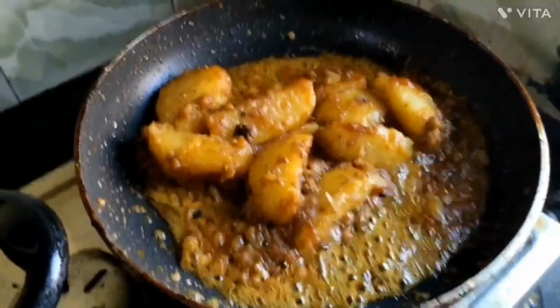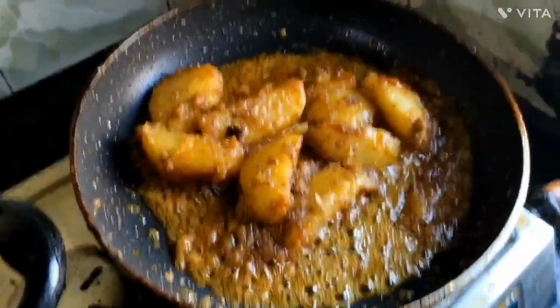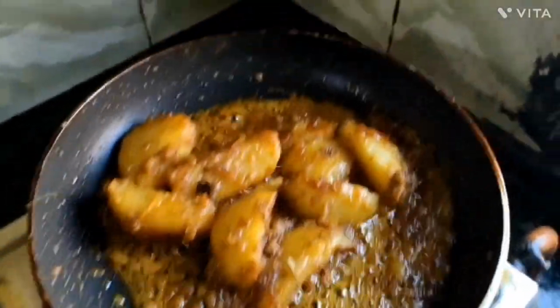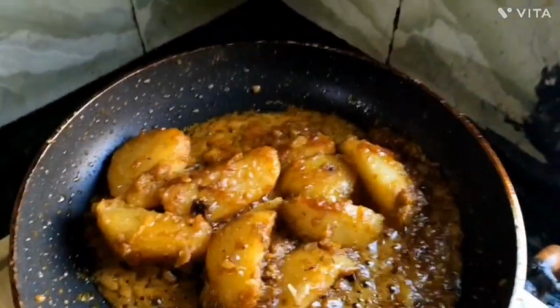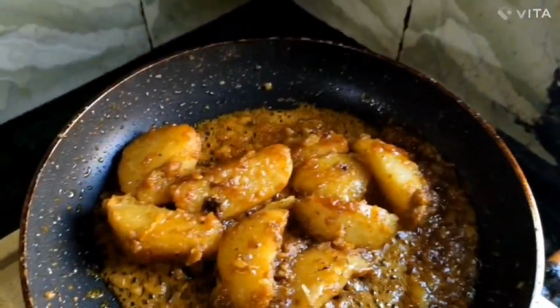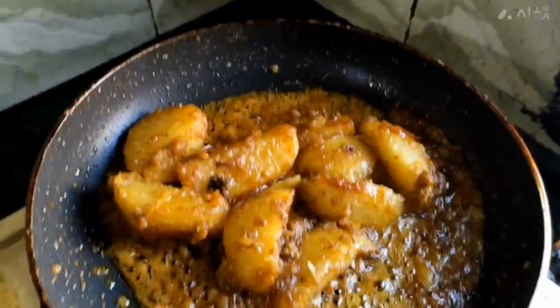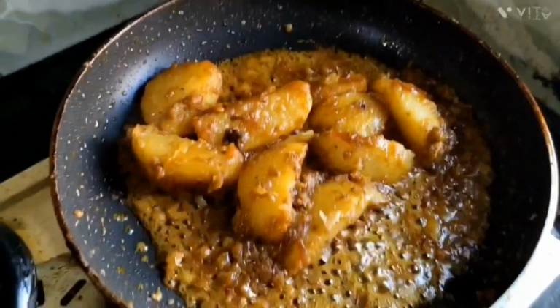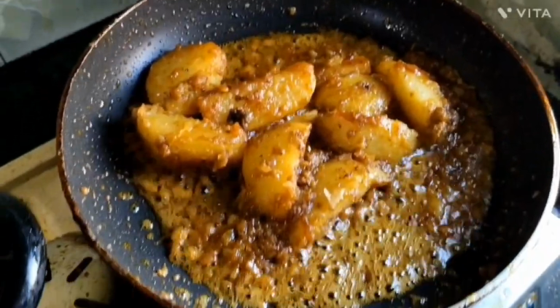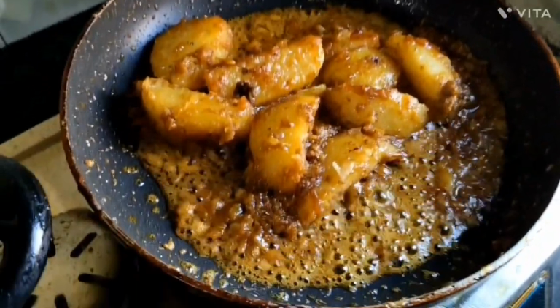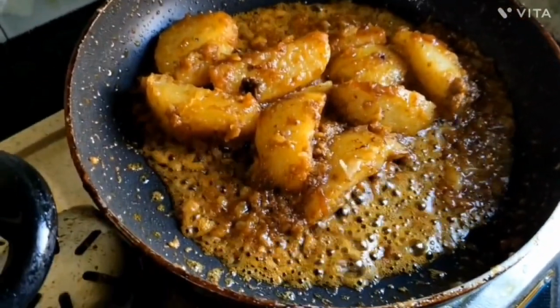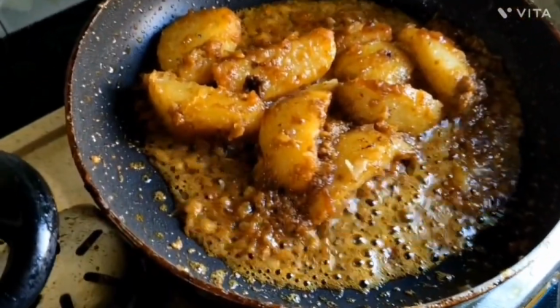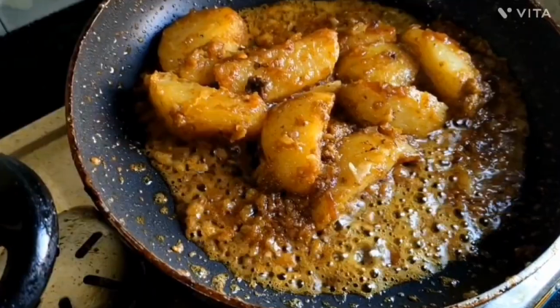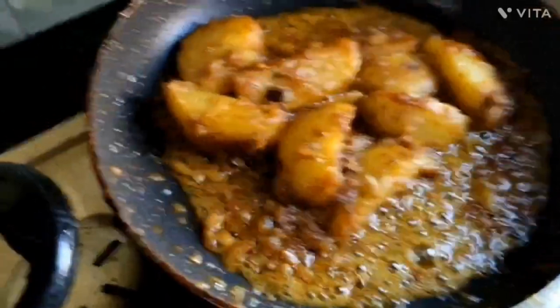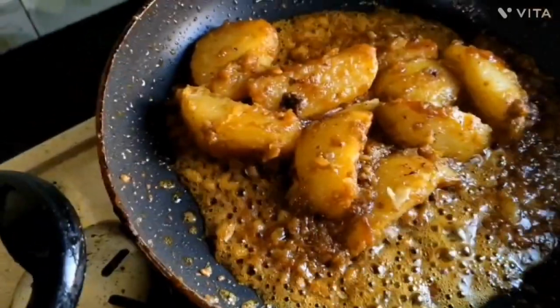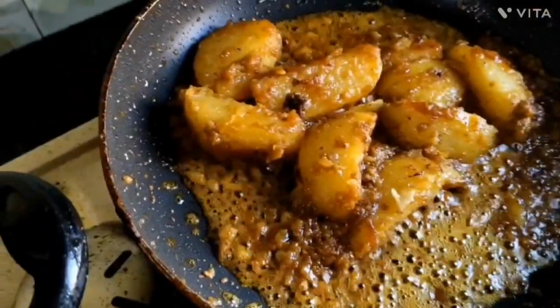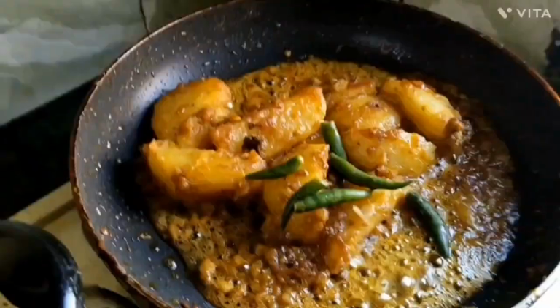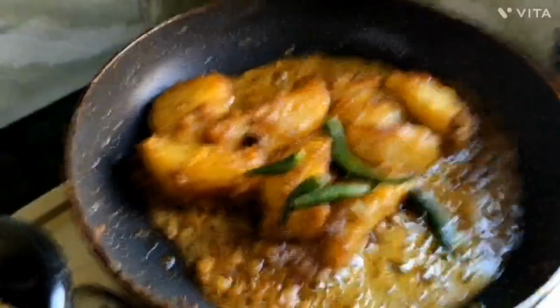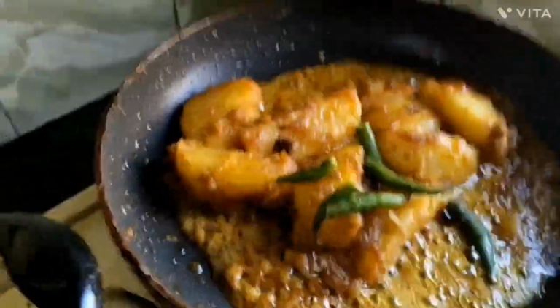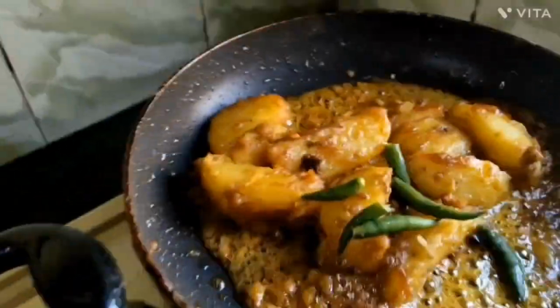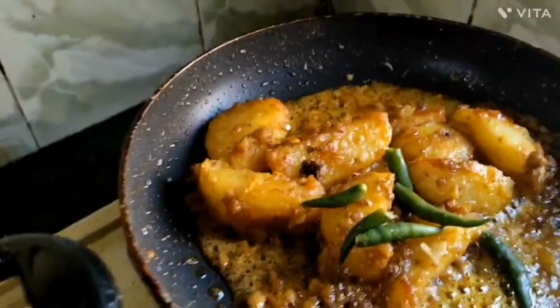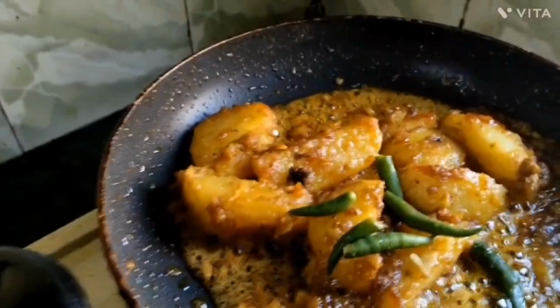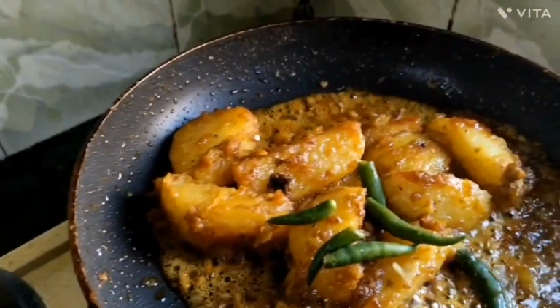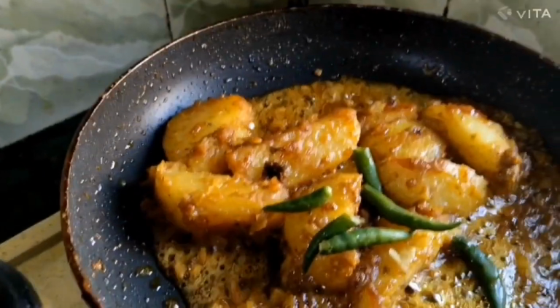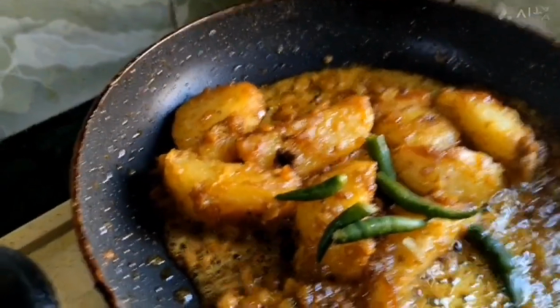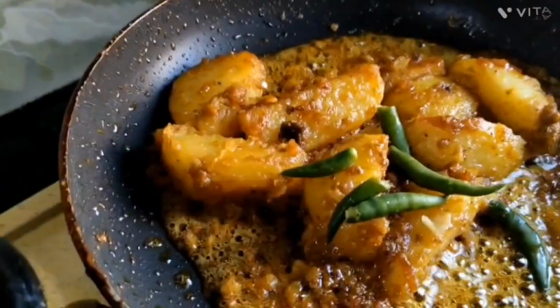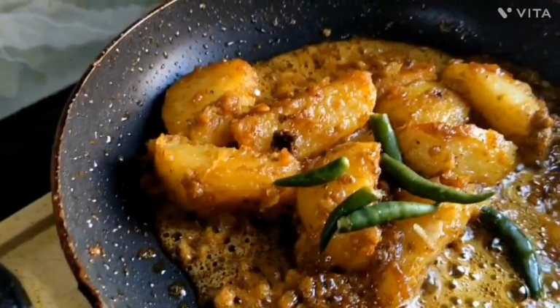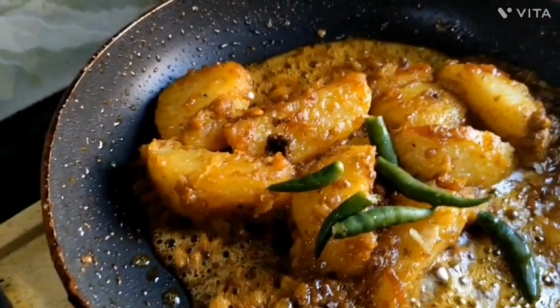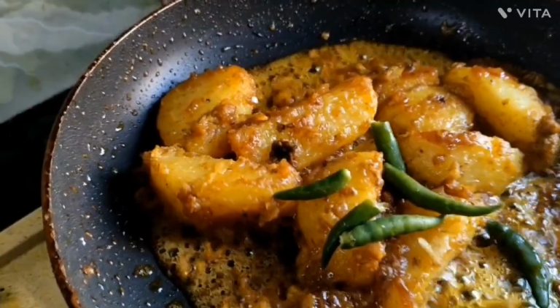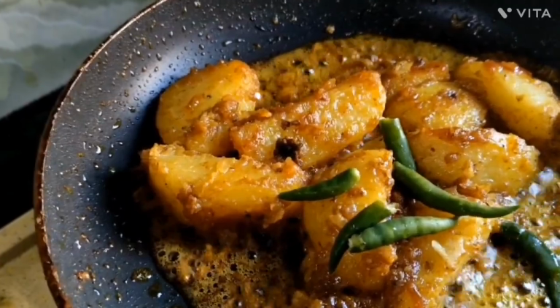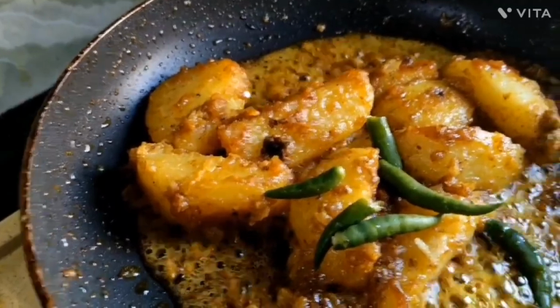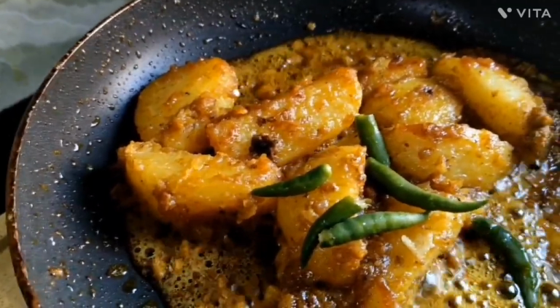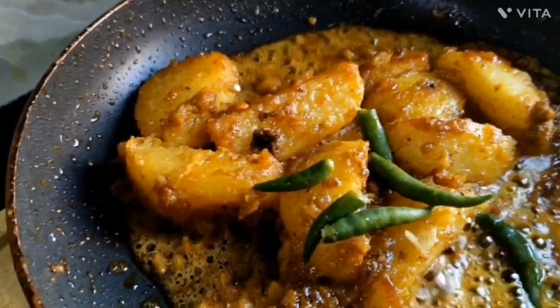Add fire, add butter, add cooked seeds, add cinnamon, add red pepper.